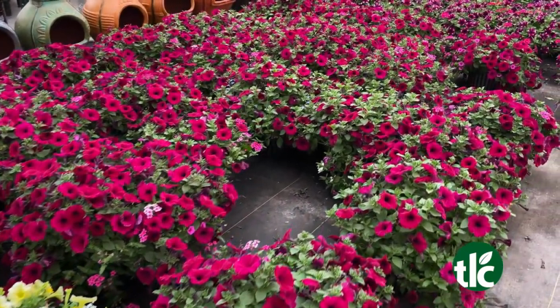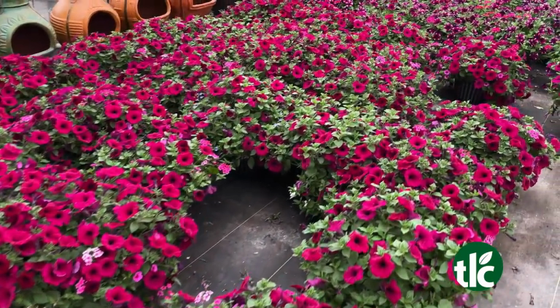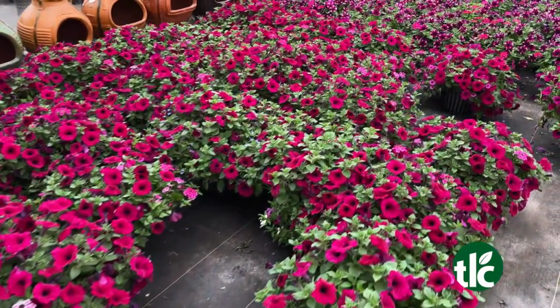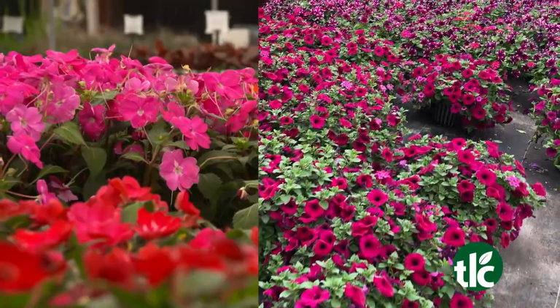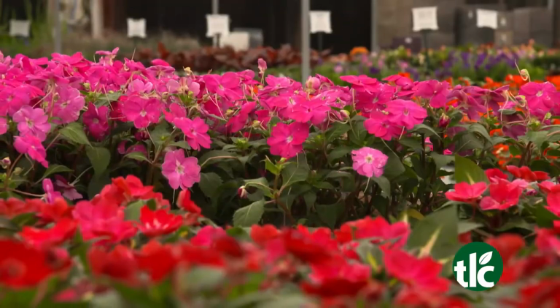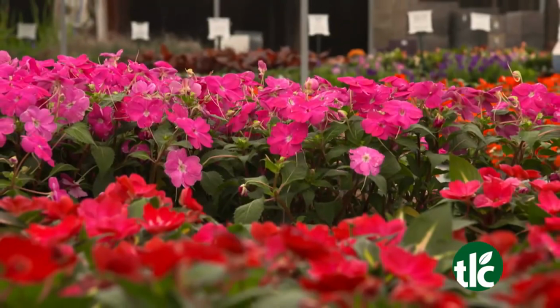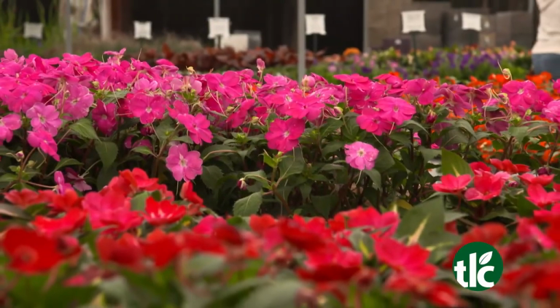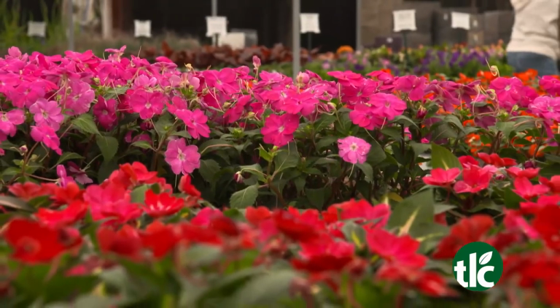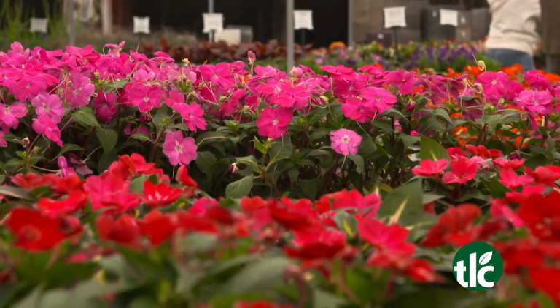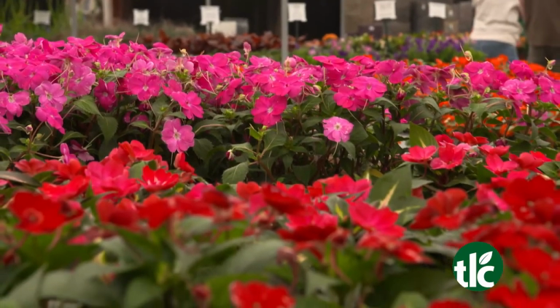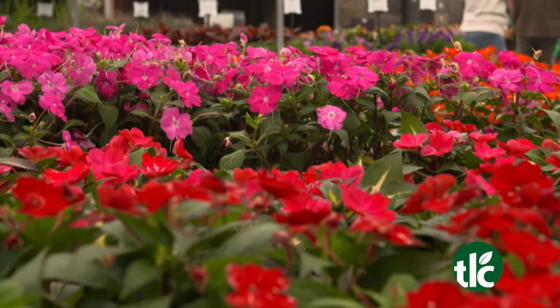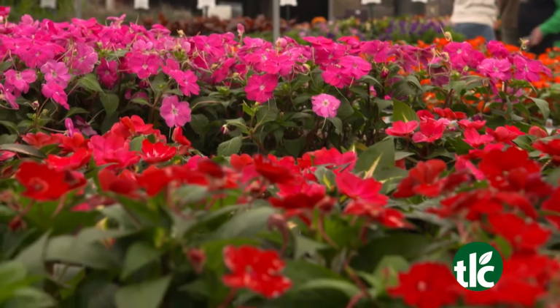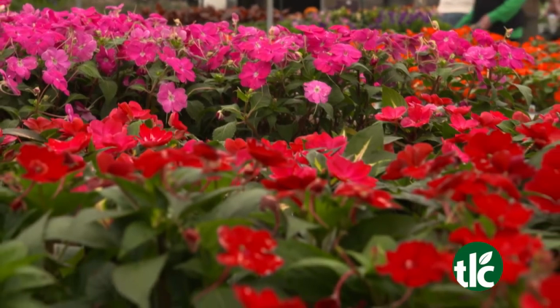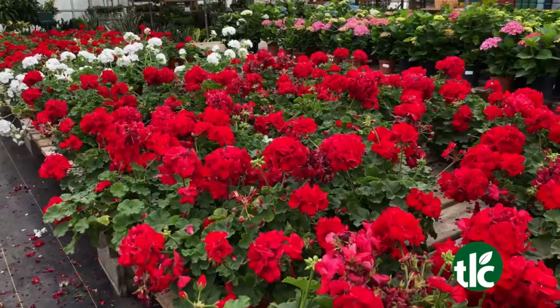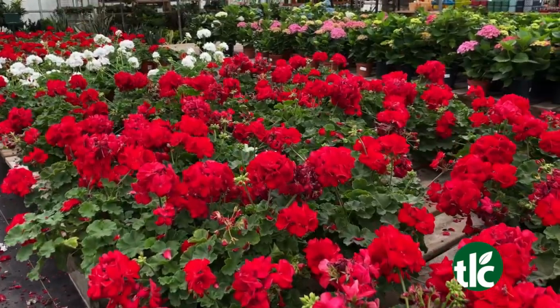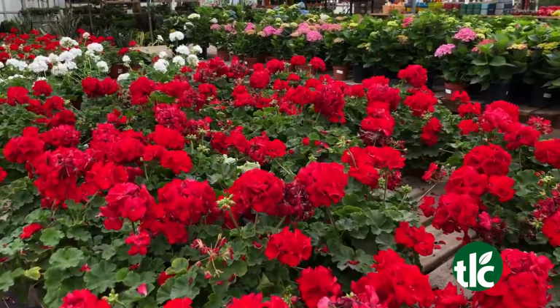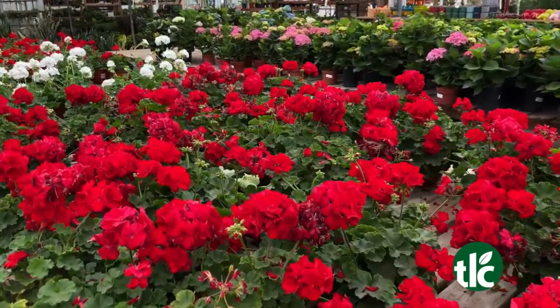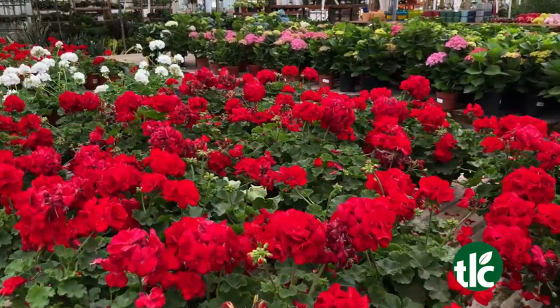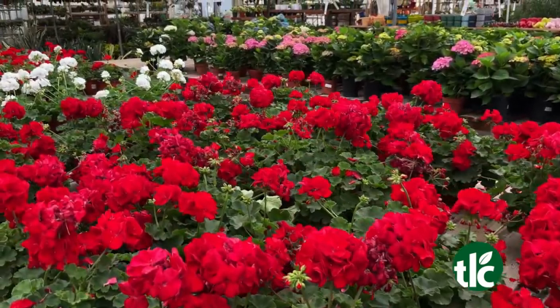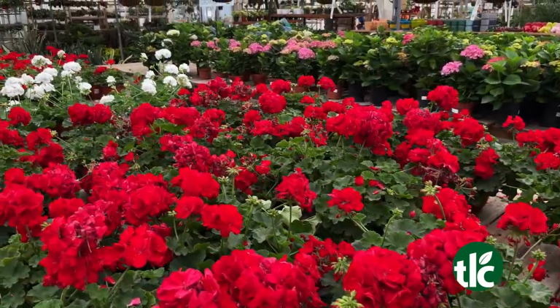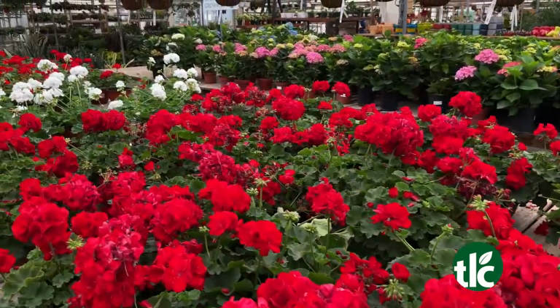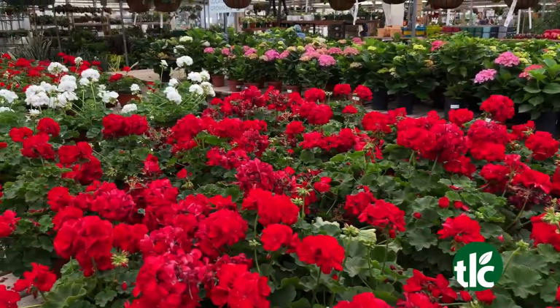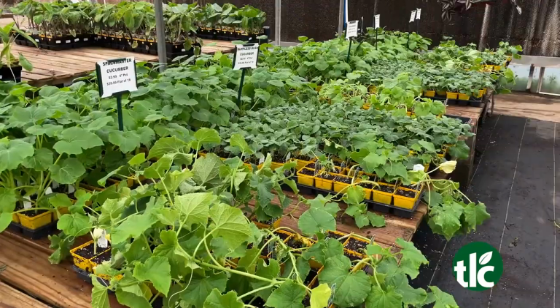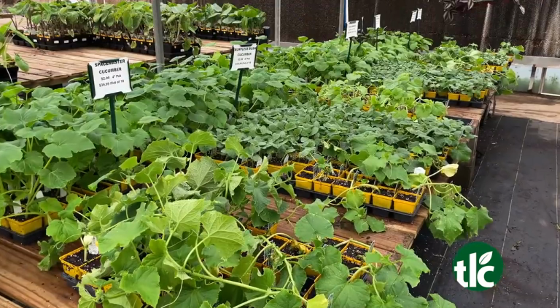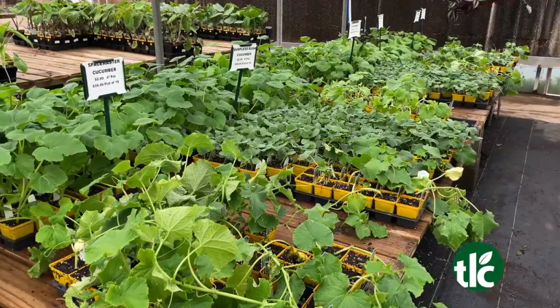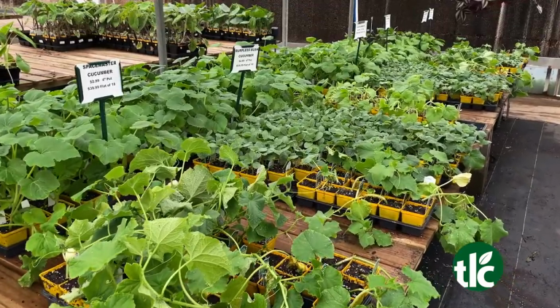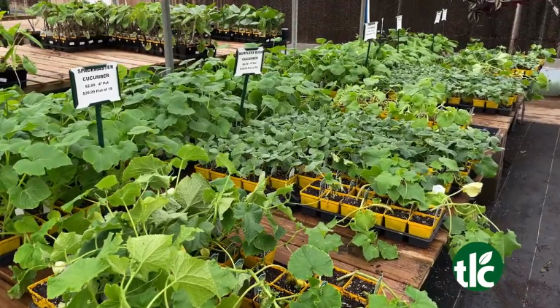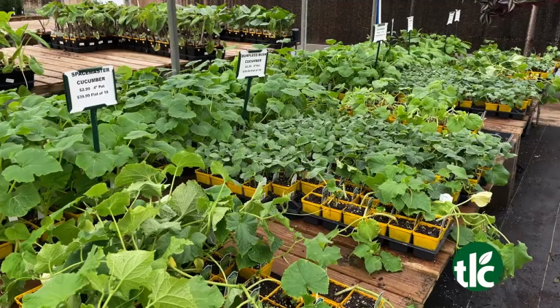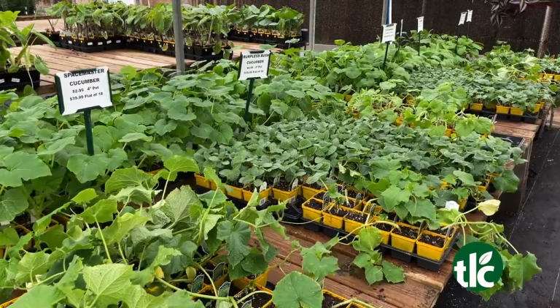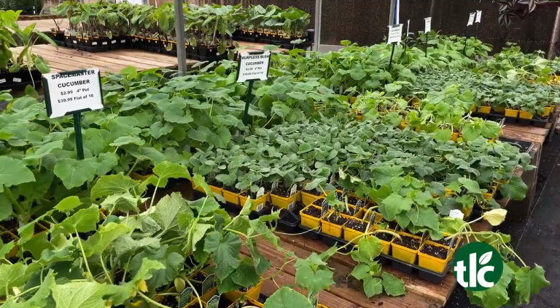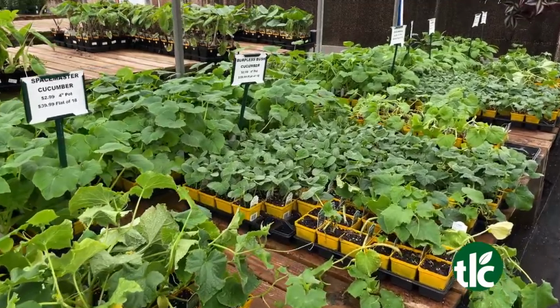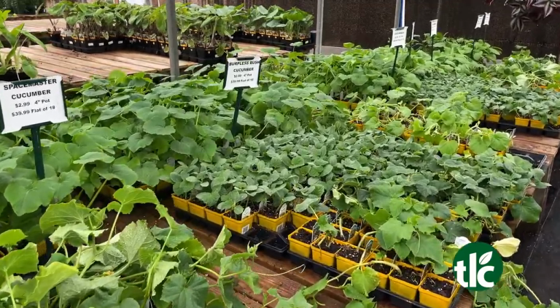So what are we looking at? We've got sun patients here, we've got petunias, we've got geraniums, and we've got all kinds of vegetables to choose from. And also combo pots.